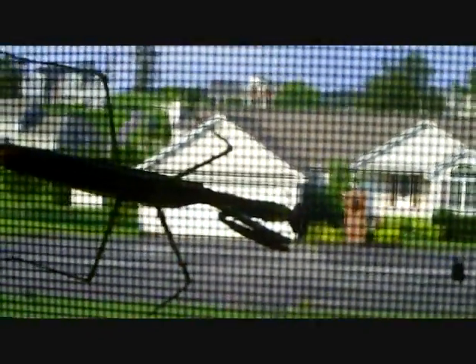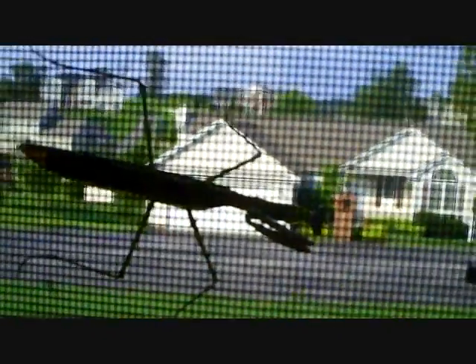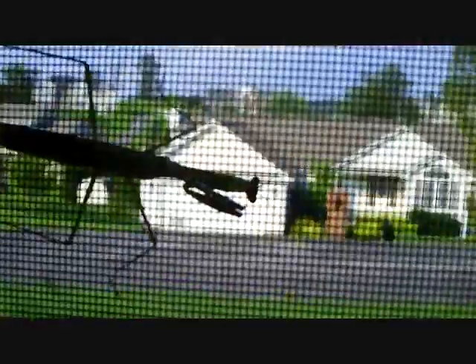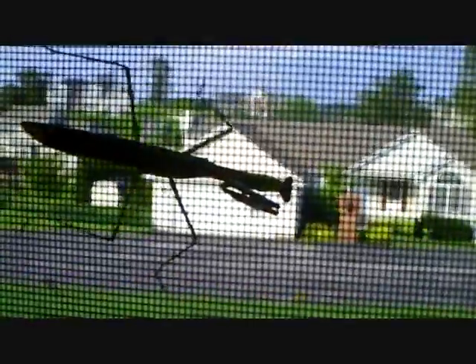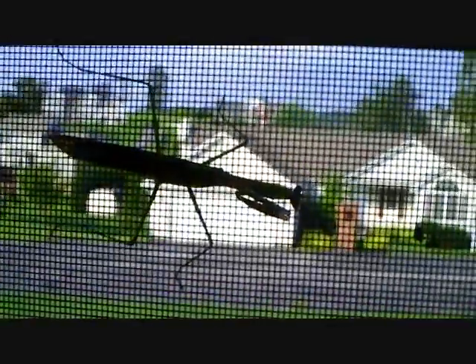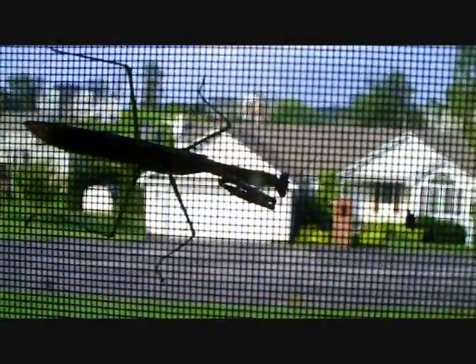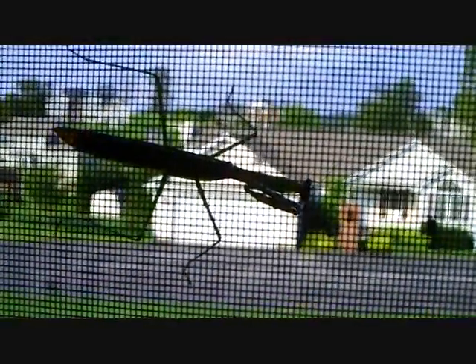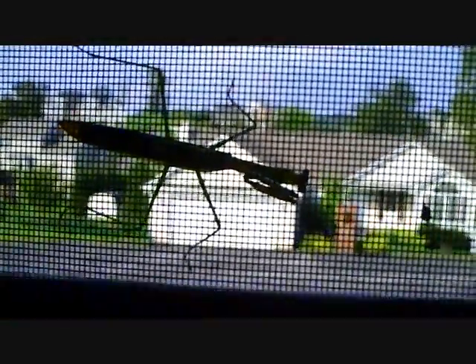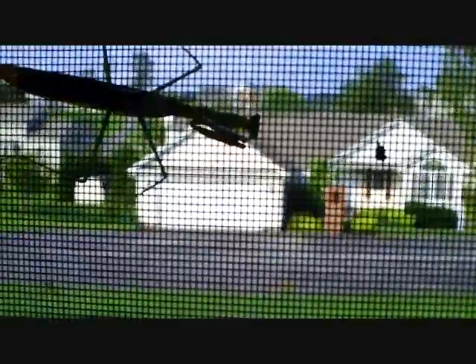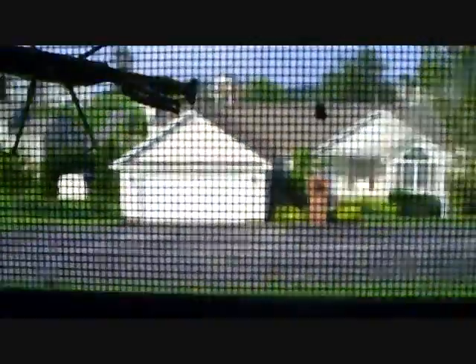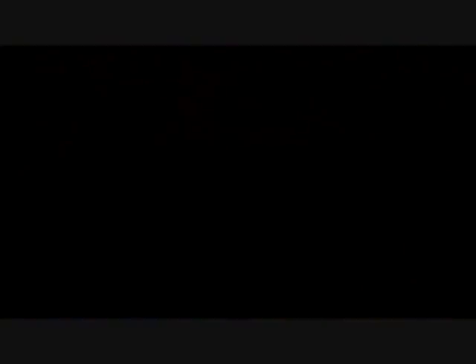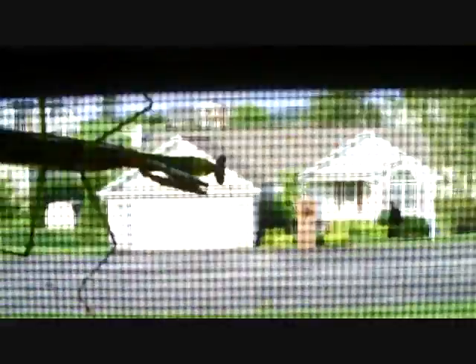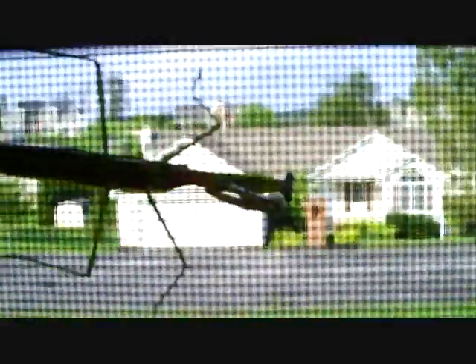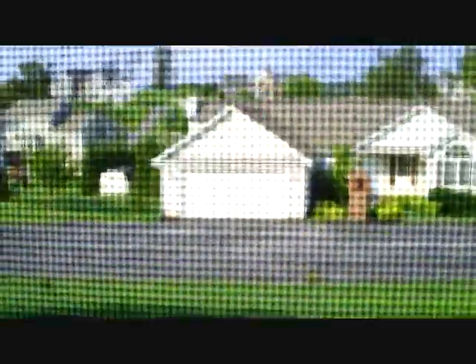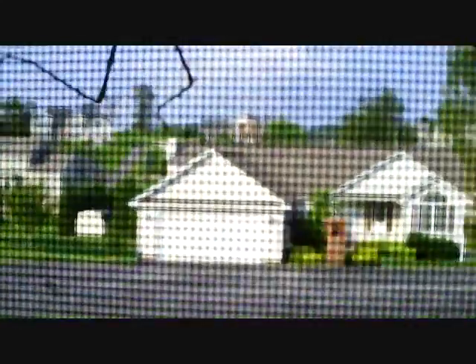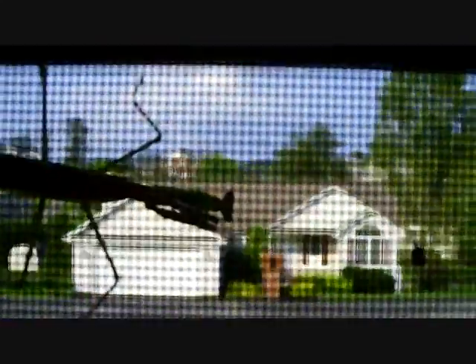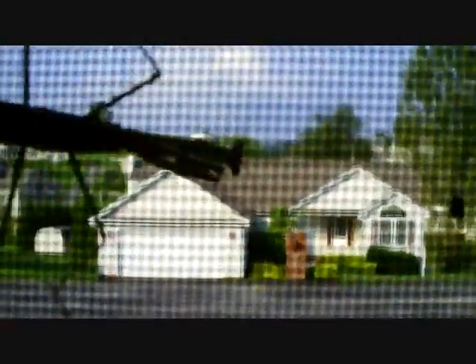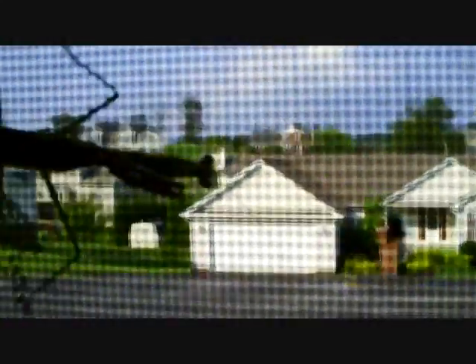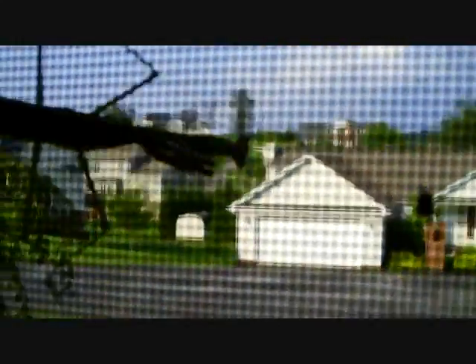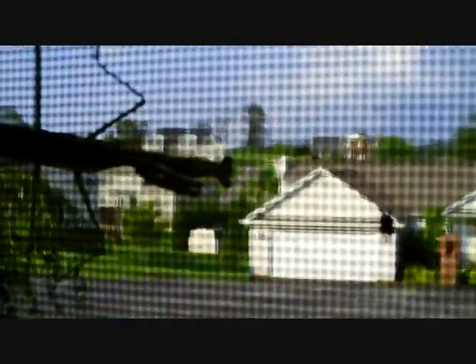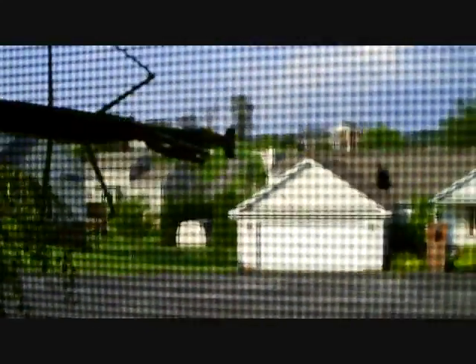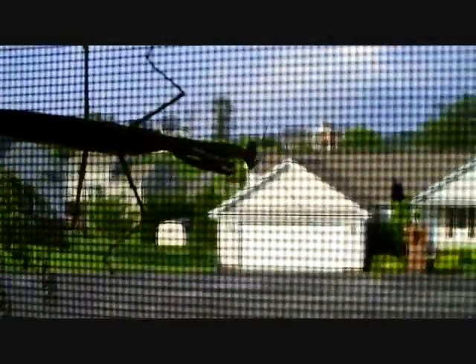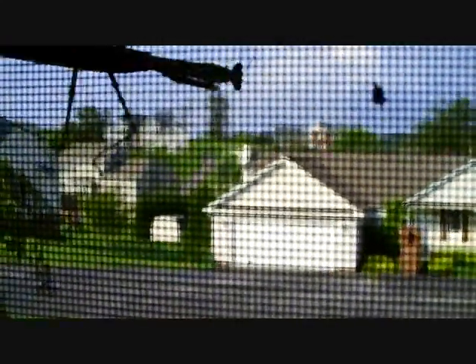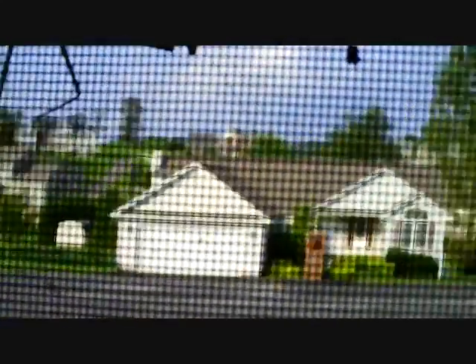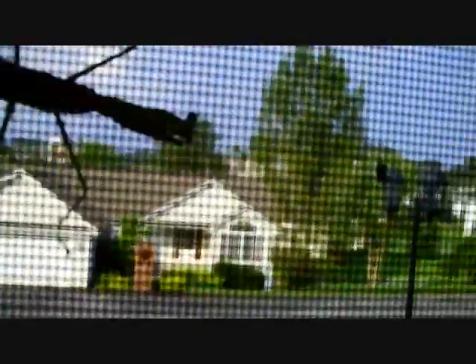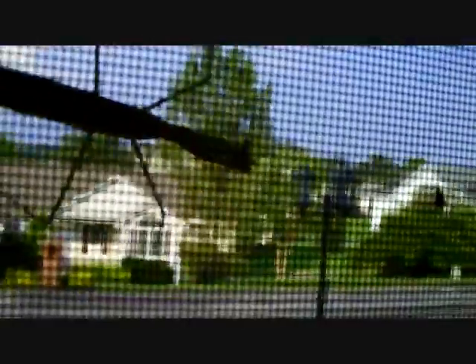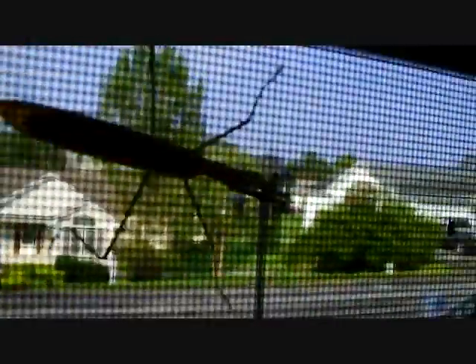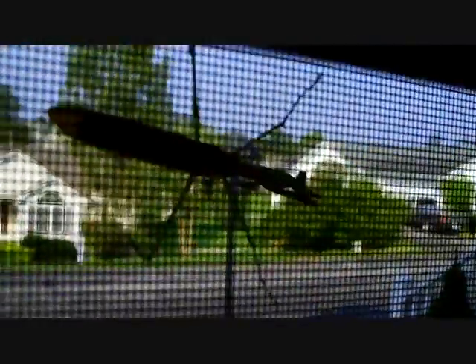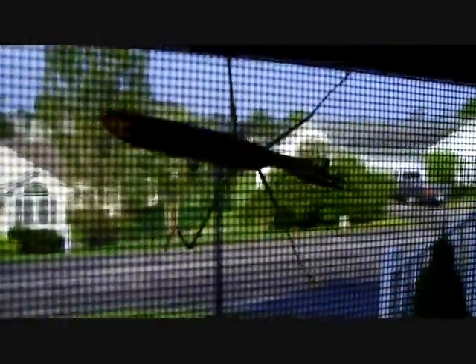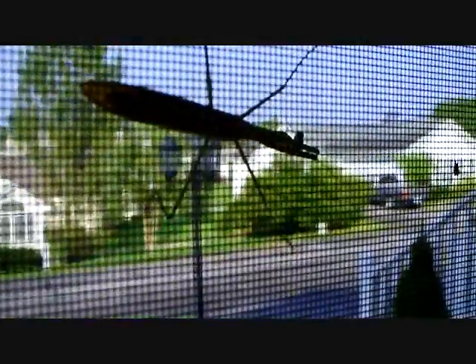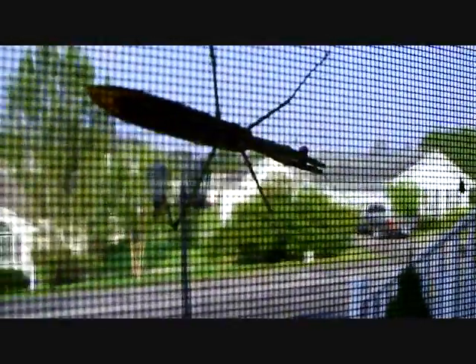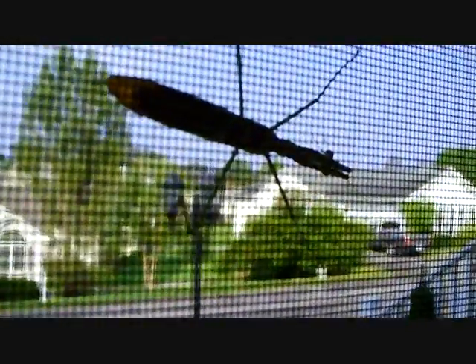Let's open the window. Let's see if it moves. That's cool. That is neat. God, they're really big.